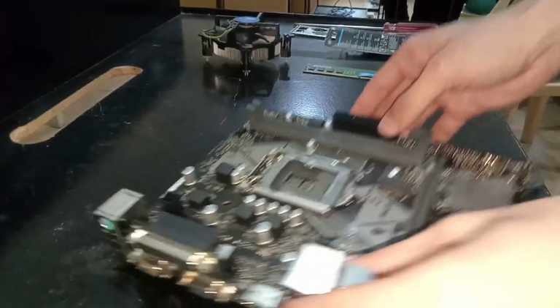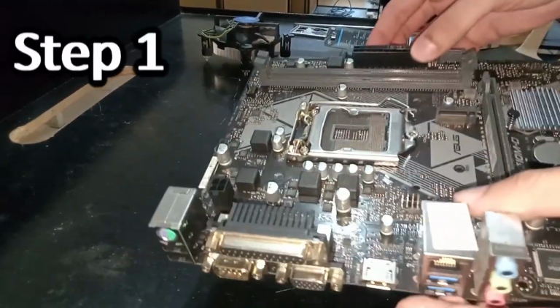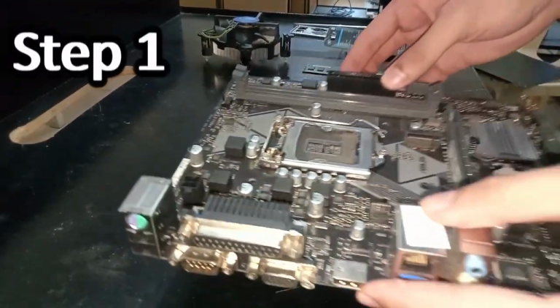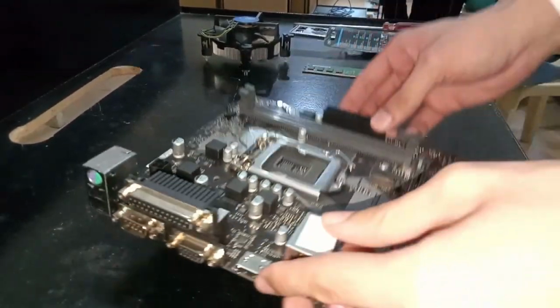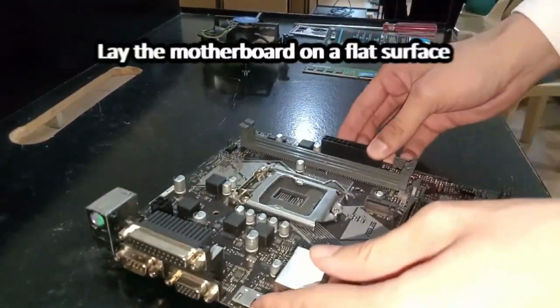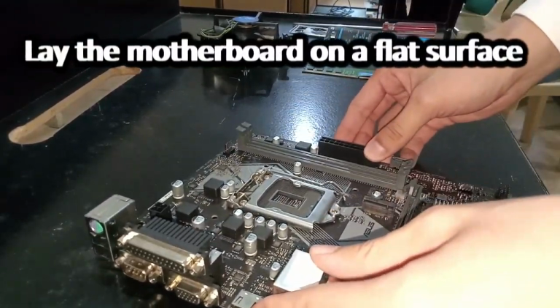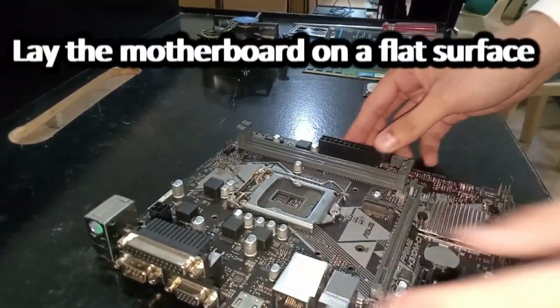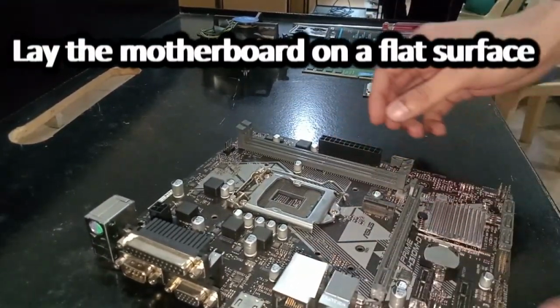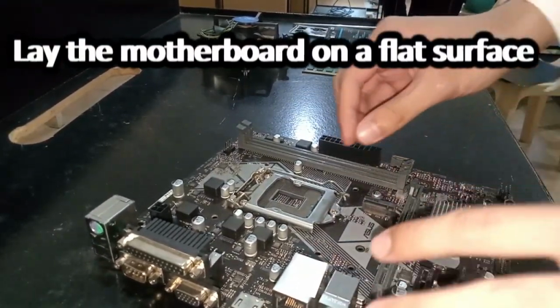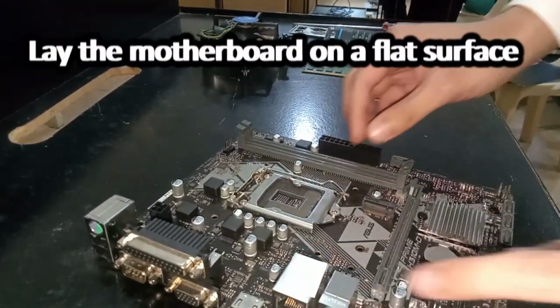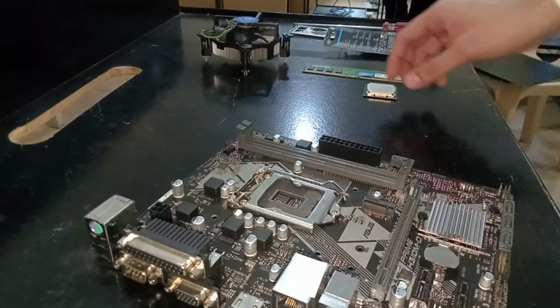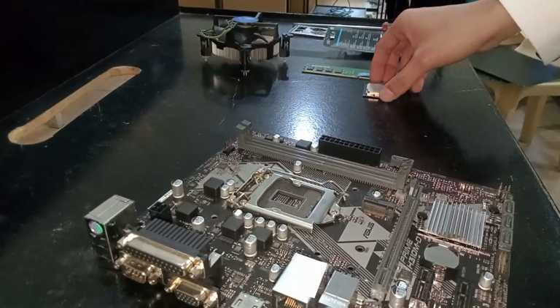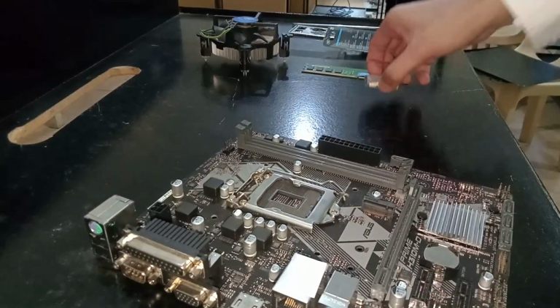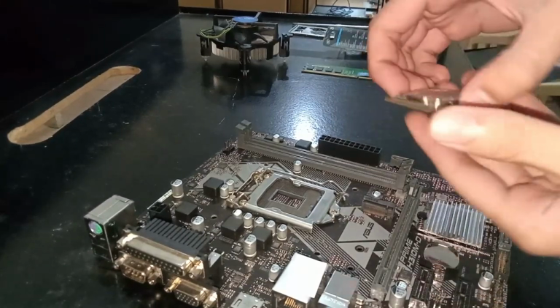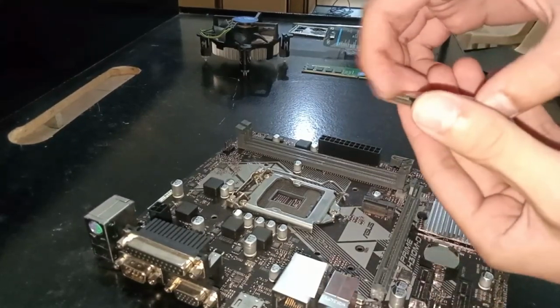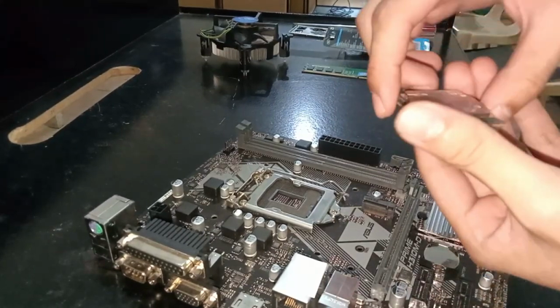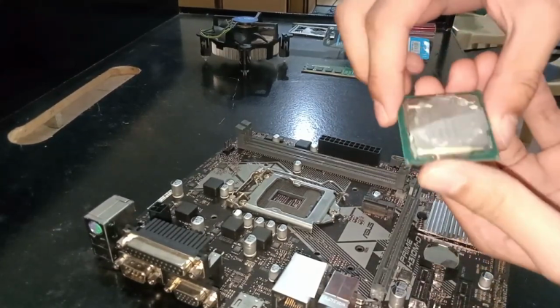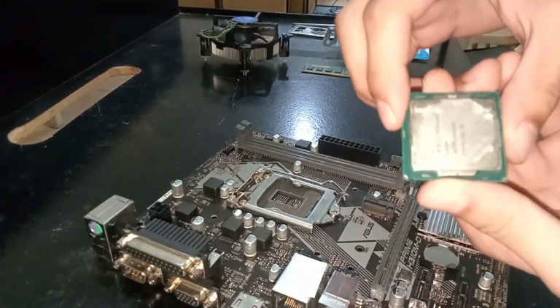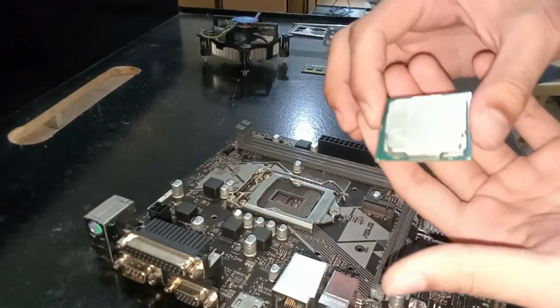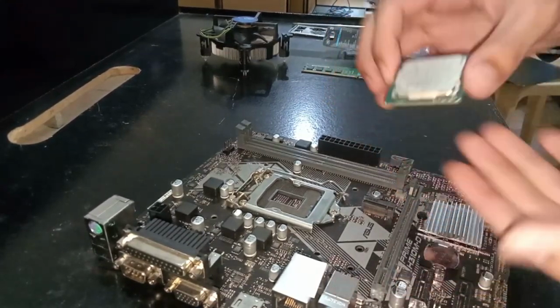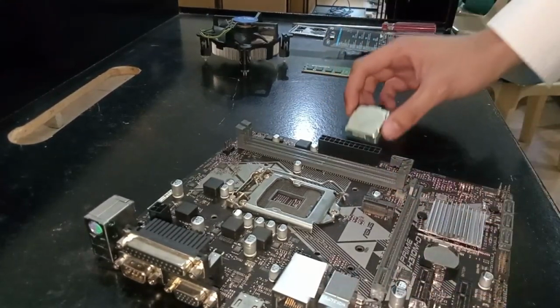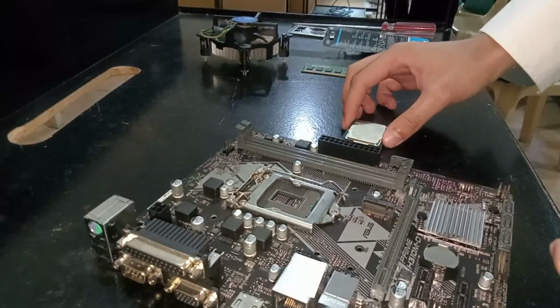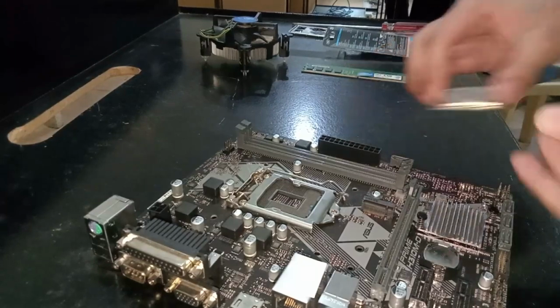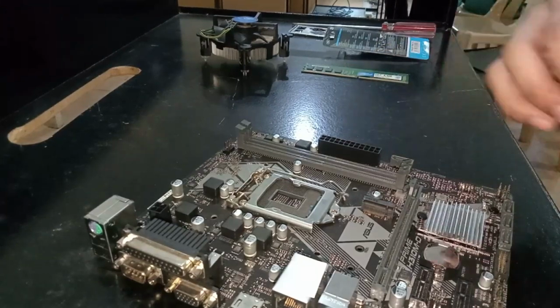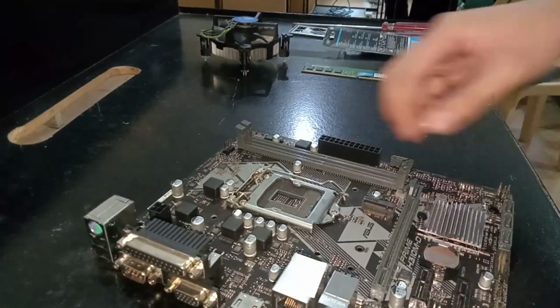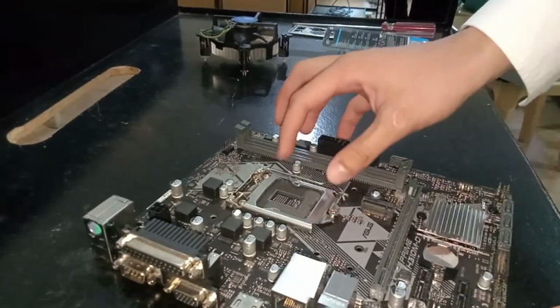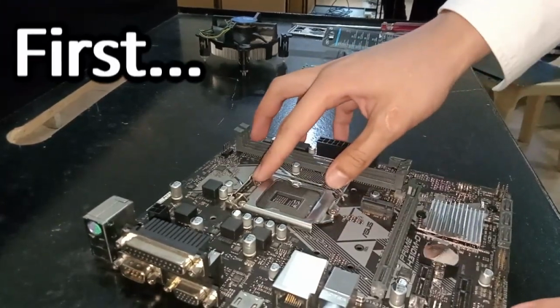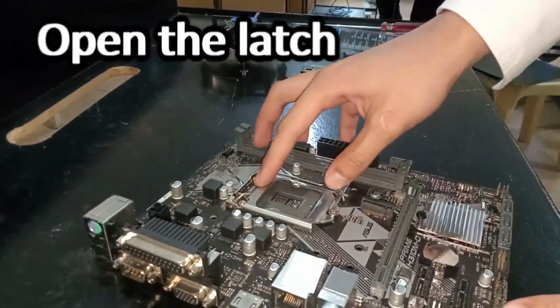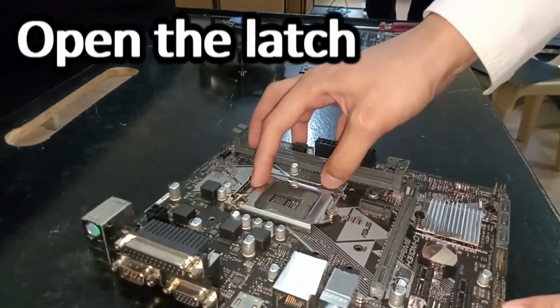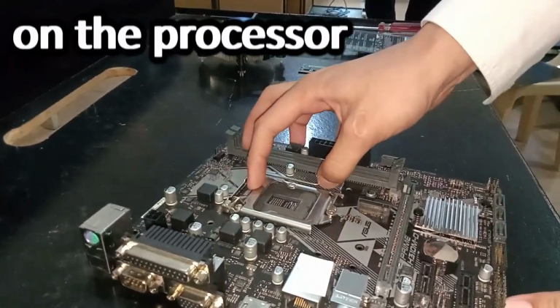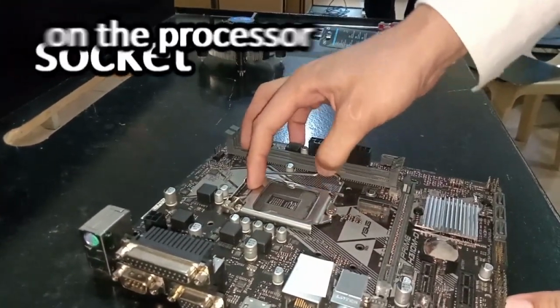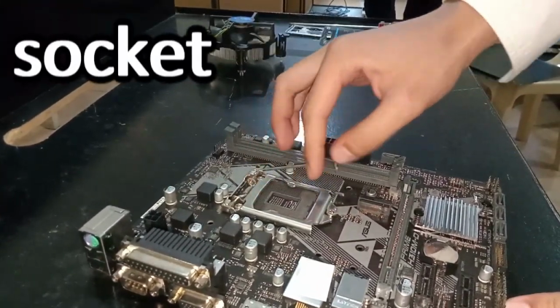Step 1: Lay the motherboard on a flat surface. First, open the latch on the processor socket.